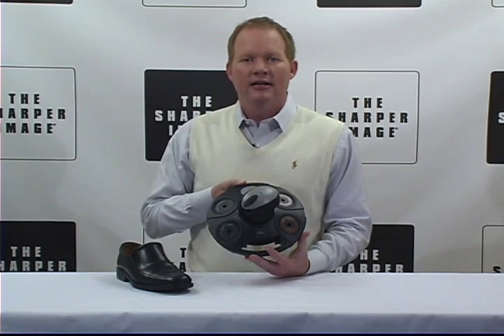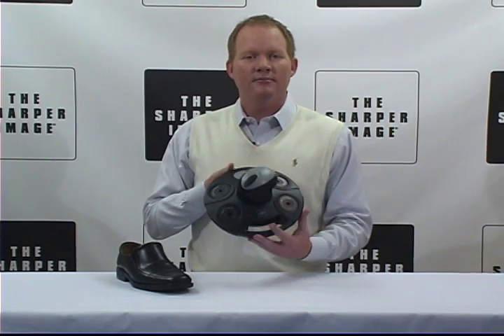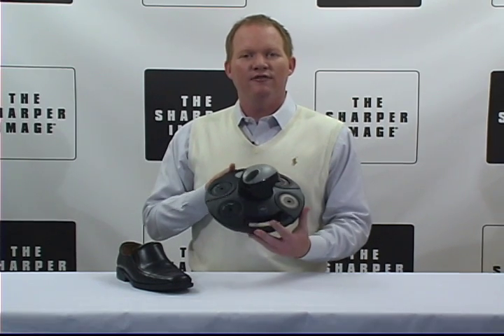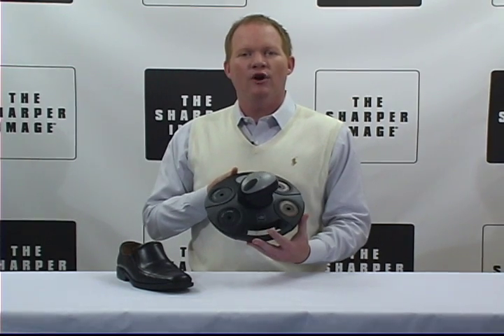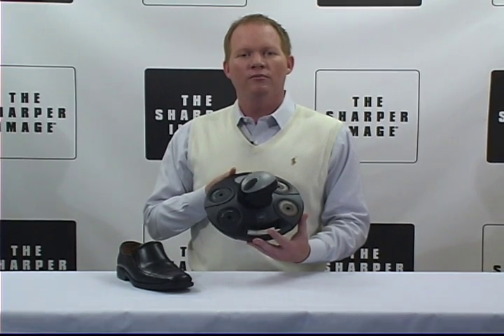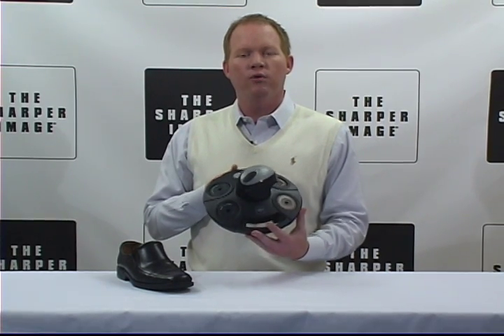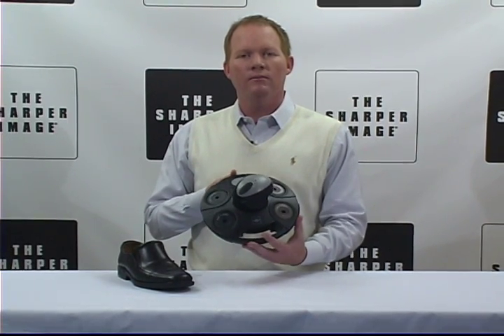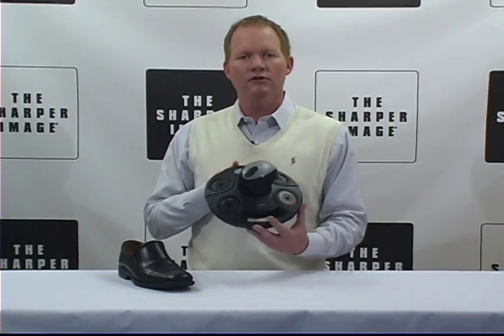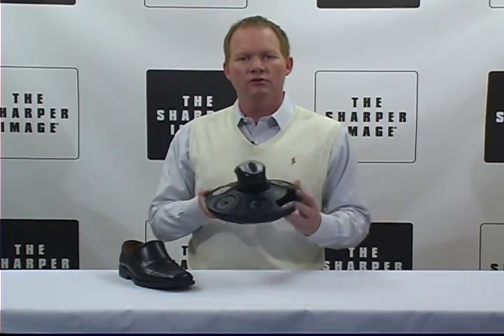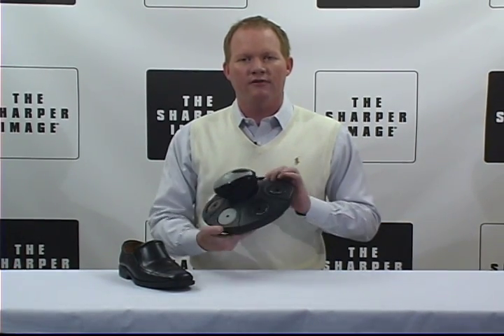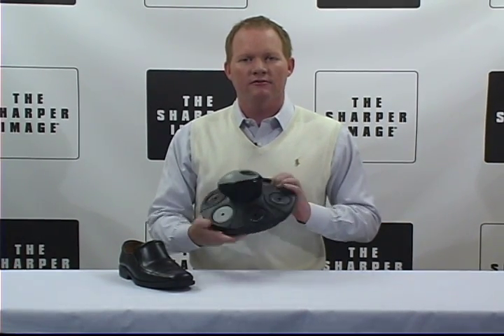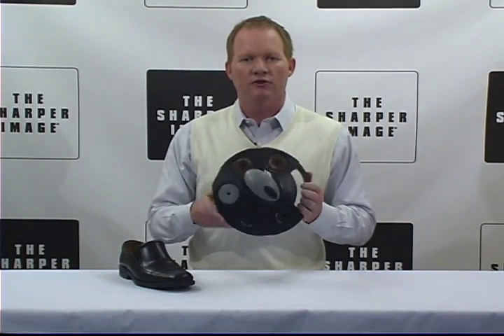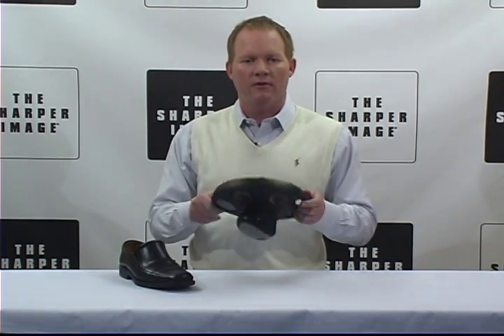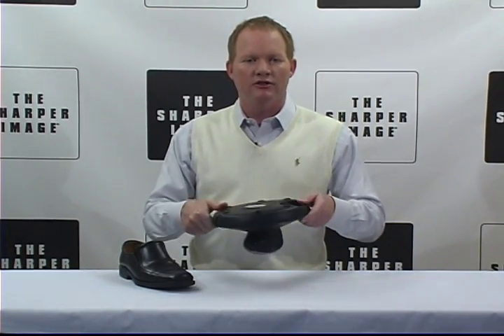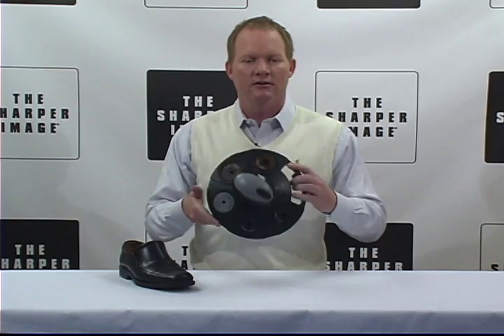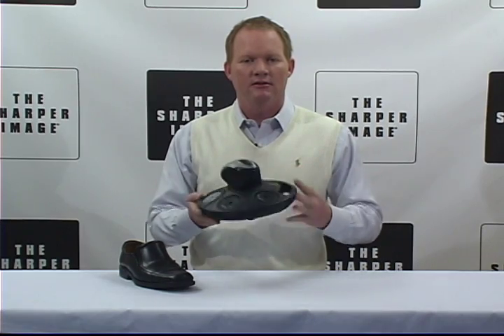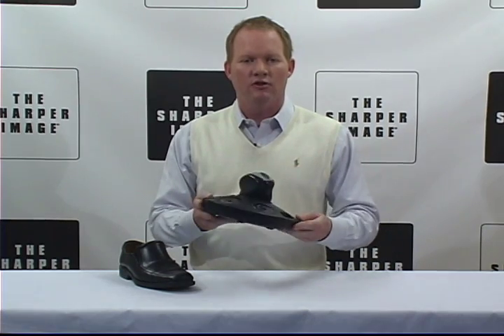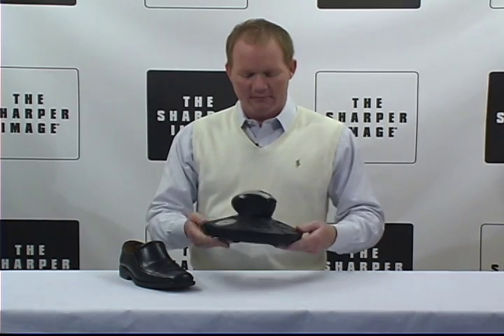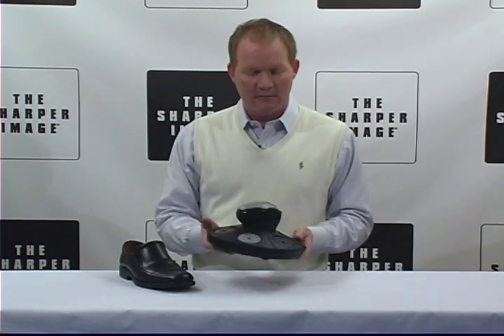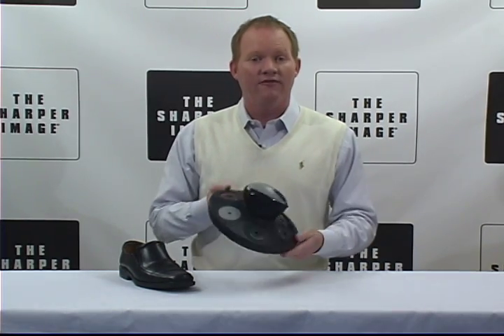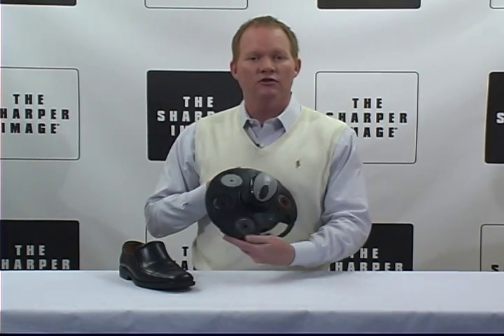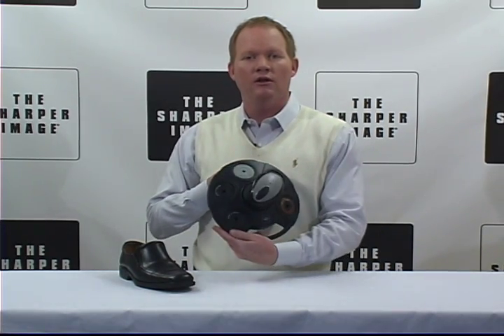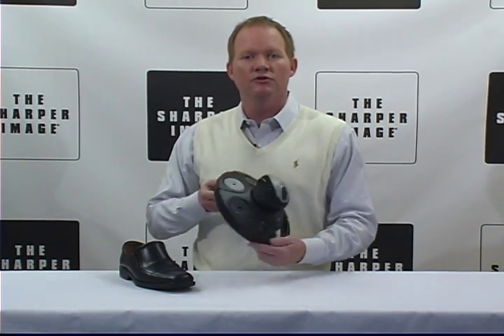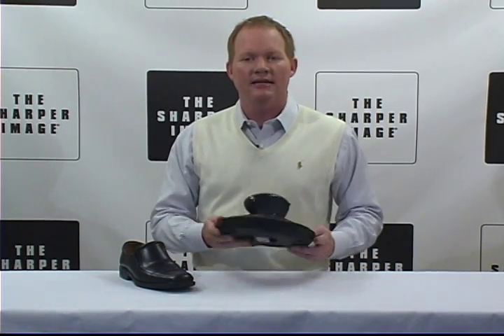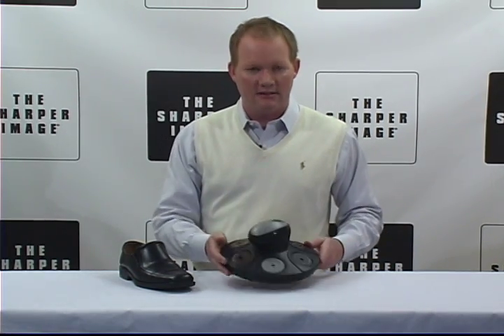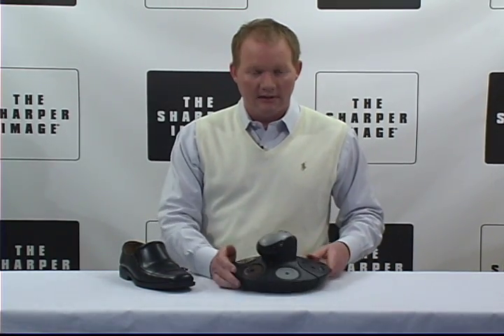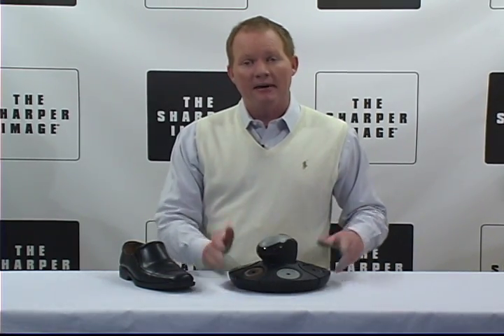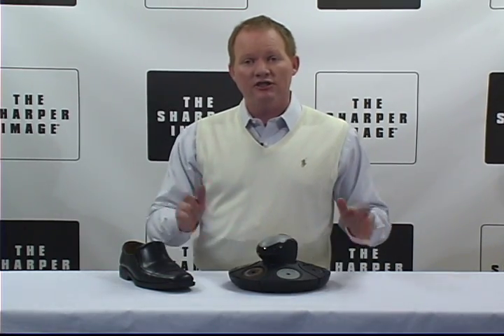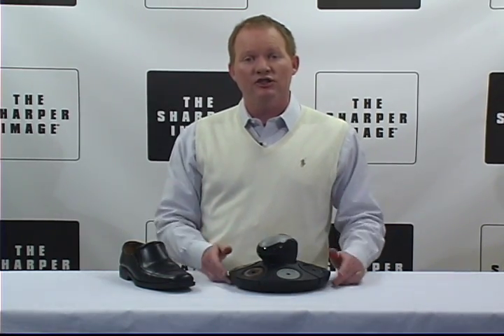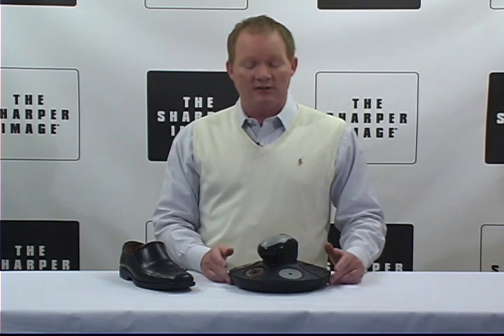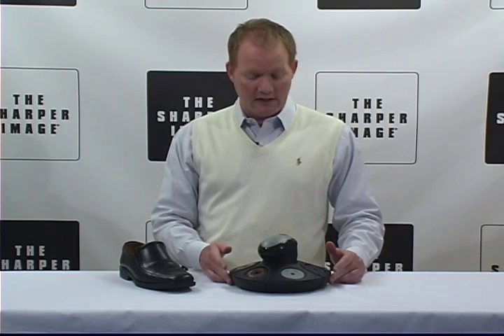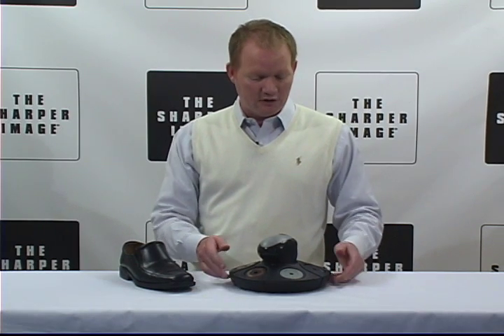Here's something you need for your home: the Portable Shoe Buffer from Sharper Image. Durable, professional quality shoe shine system that polishes and shines all types of shoes.